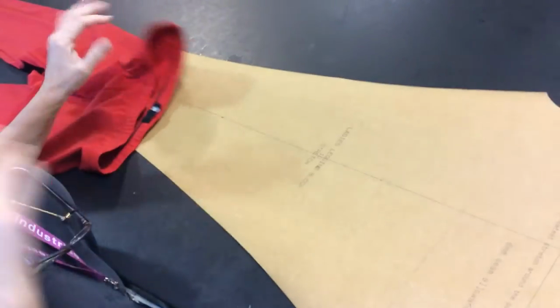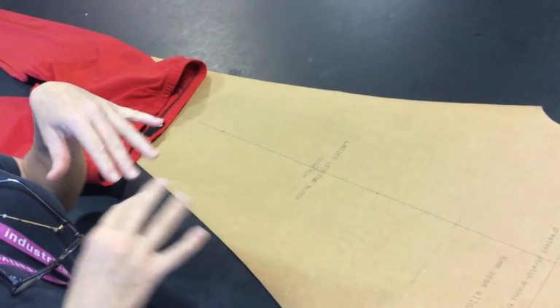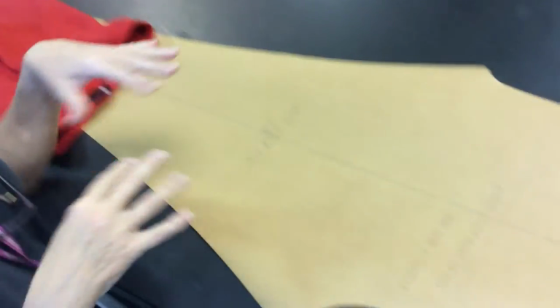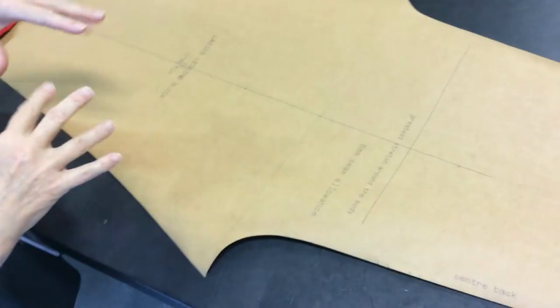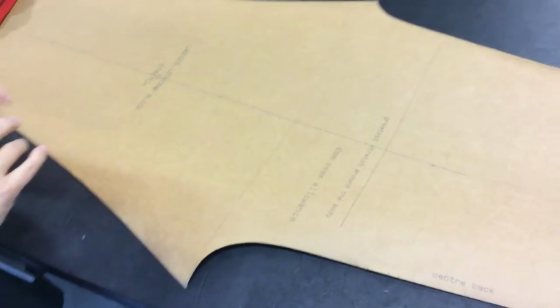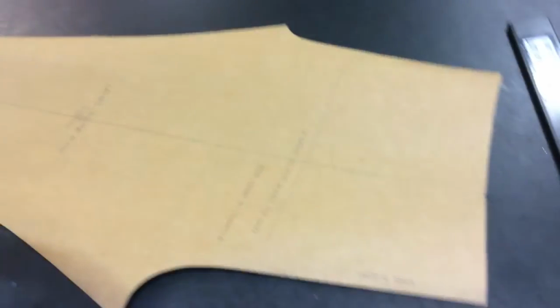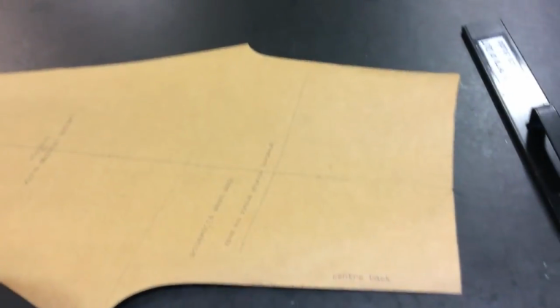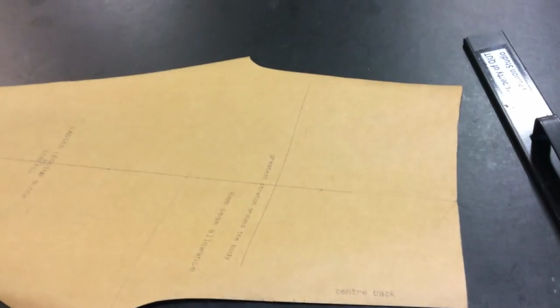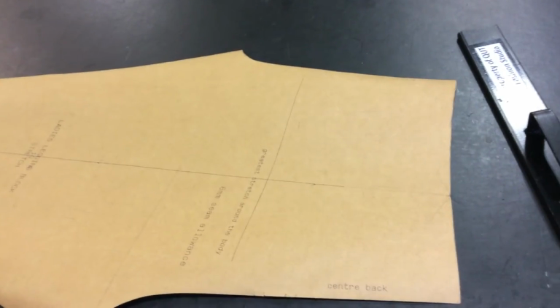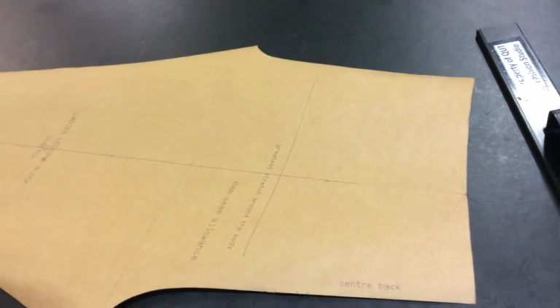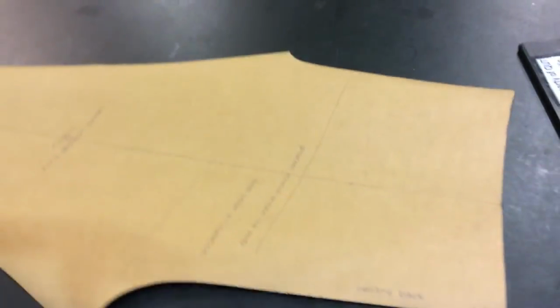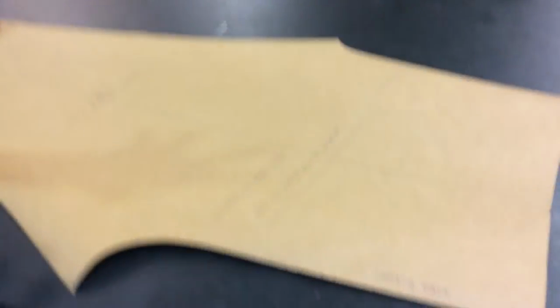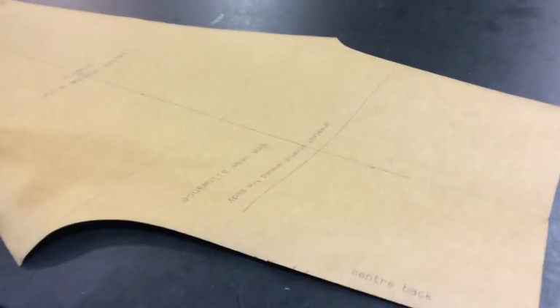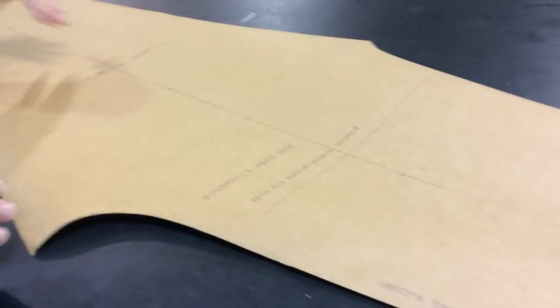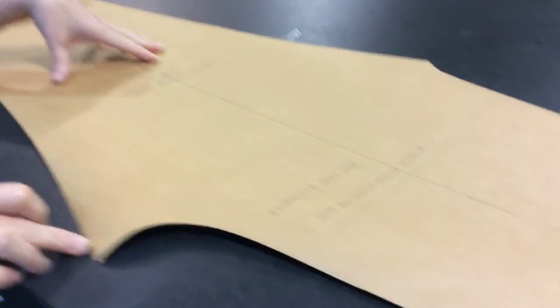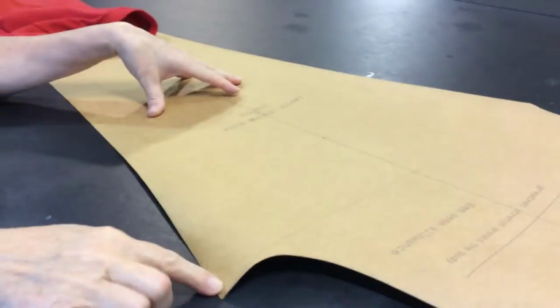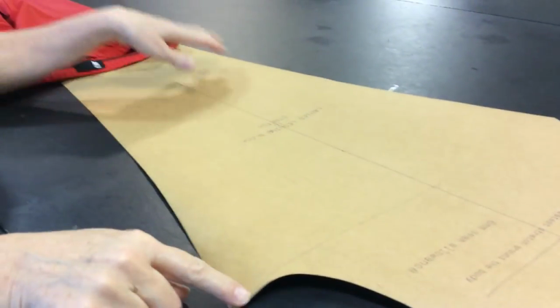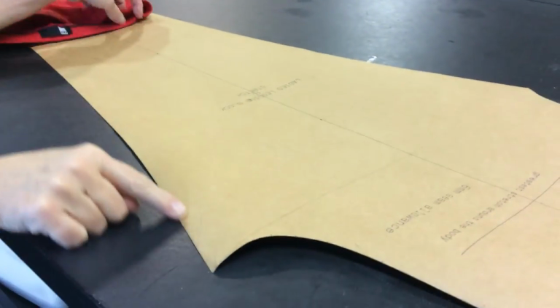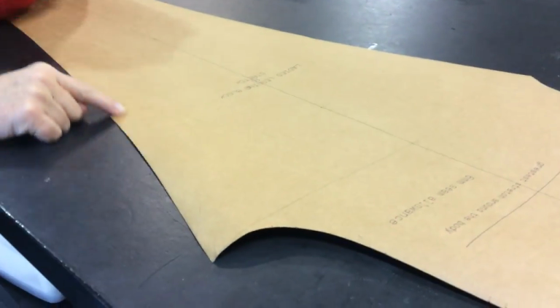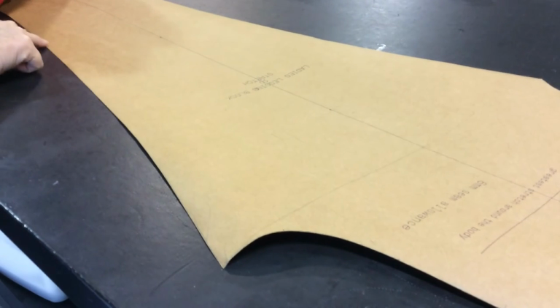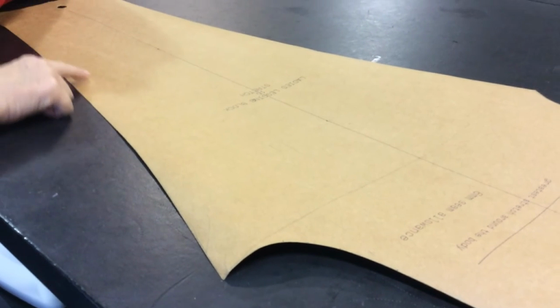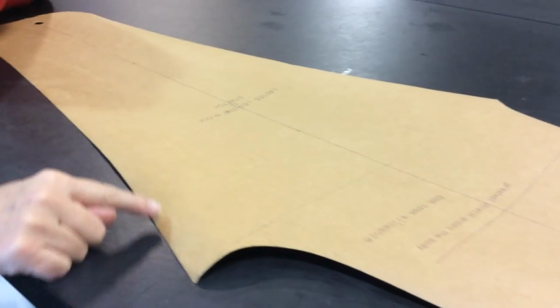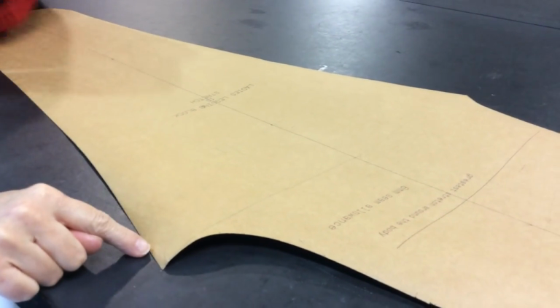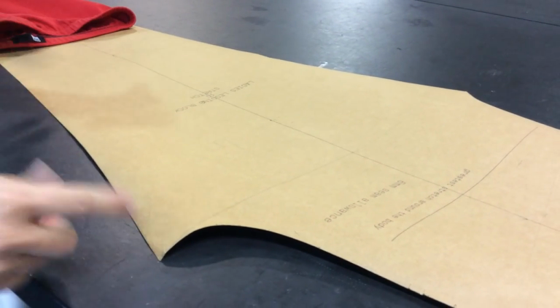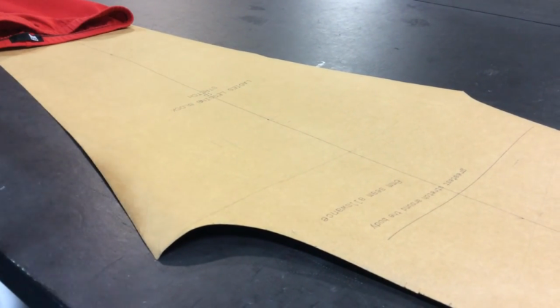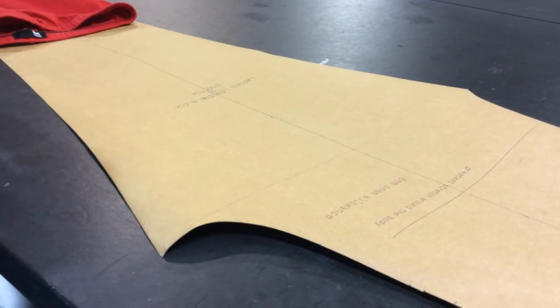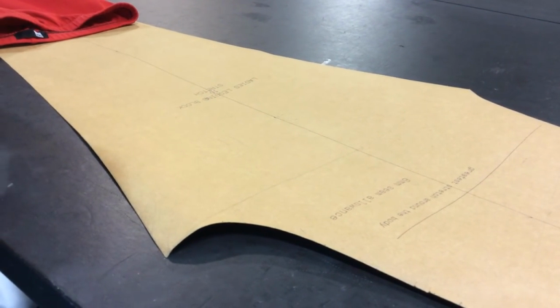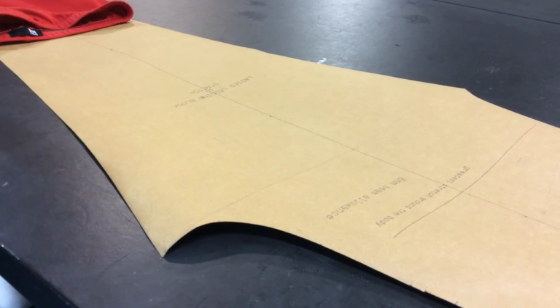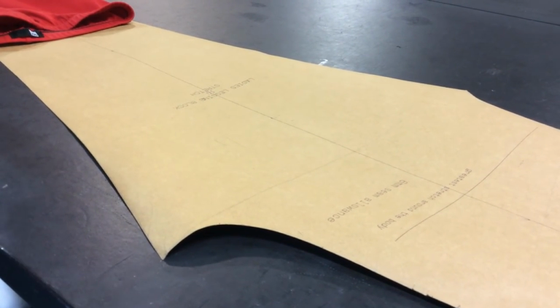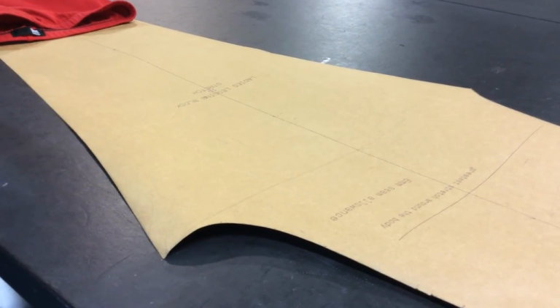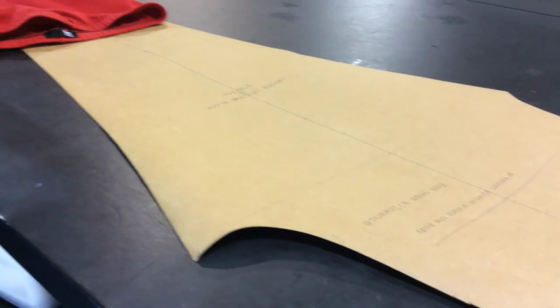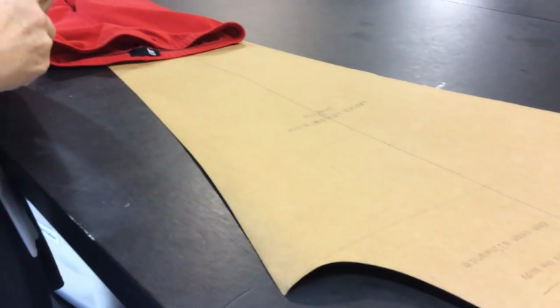I've cut out two of these per pair of leggings and you'll be sewing each leg together down this inner leg seam to start with, and then we'll be sewing the crutch seam and finishing the hem and the waistline.